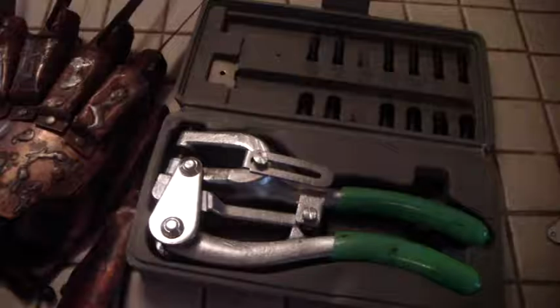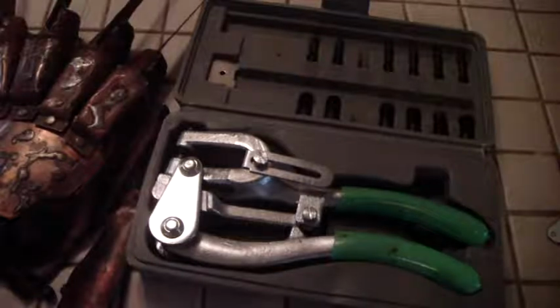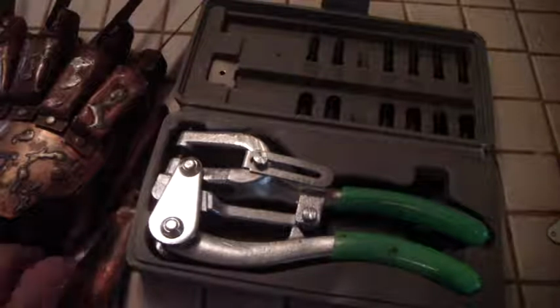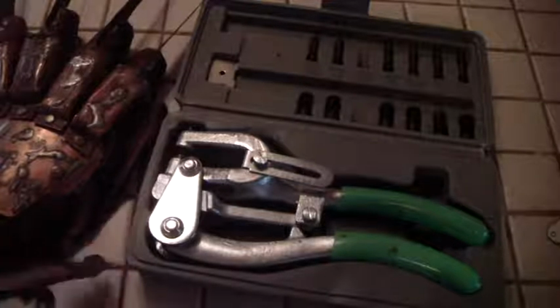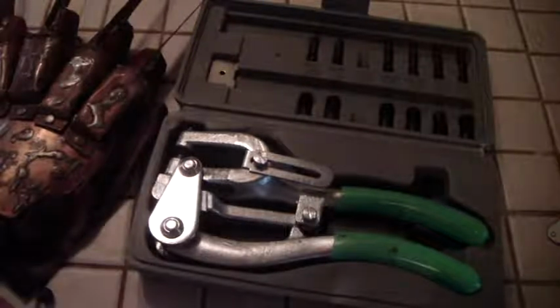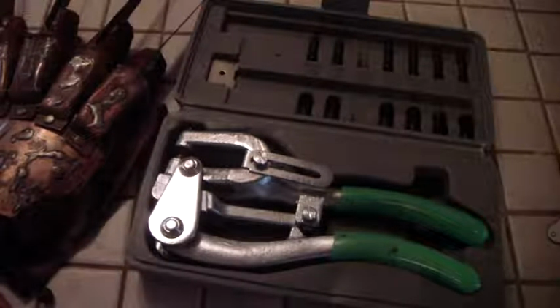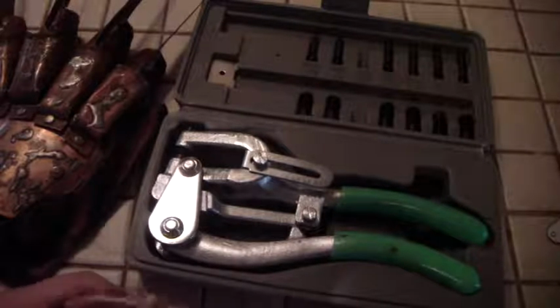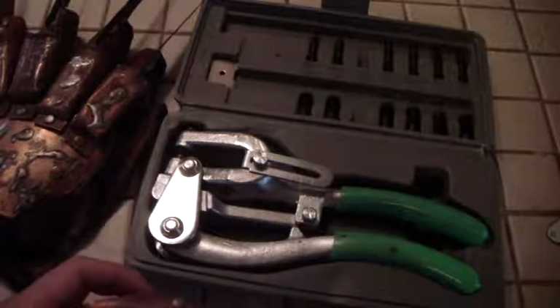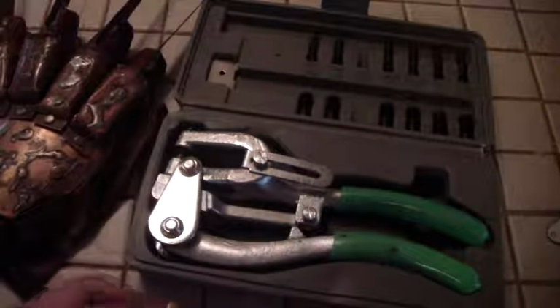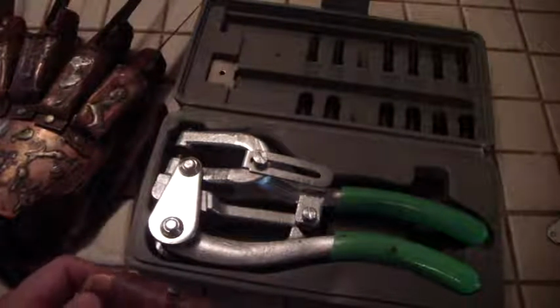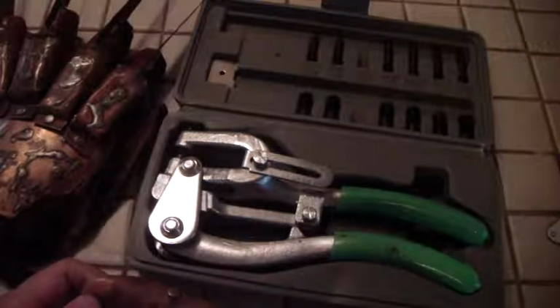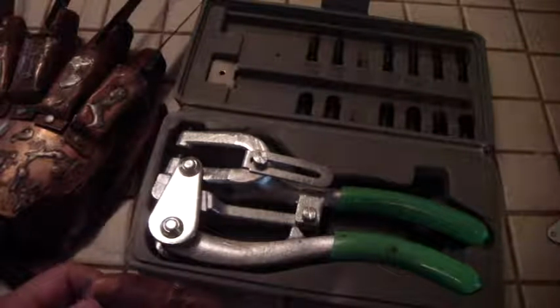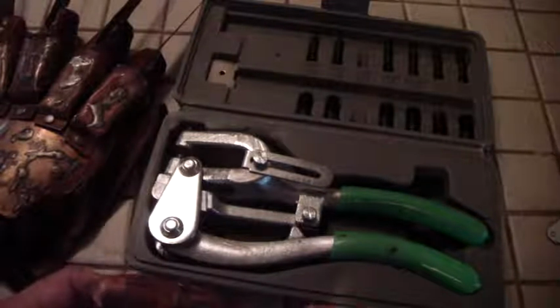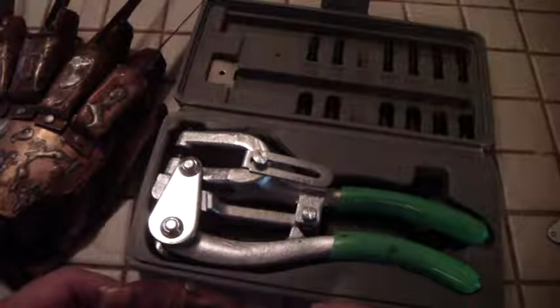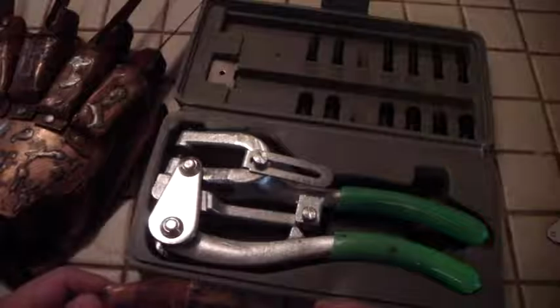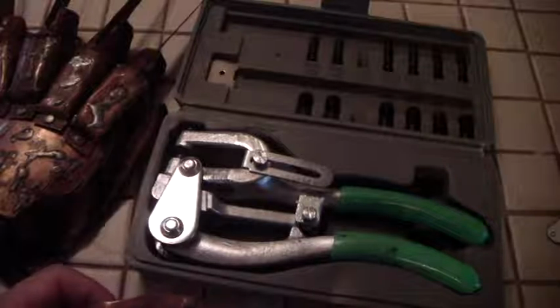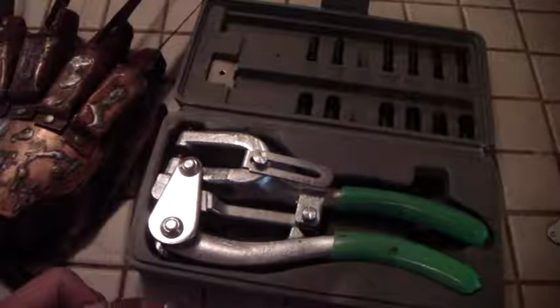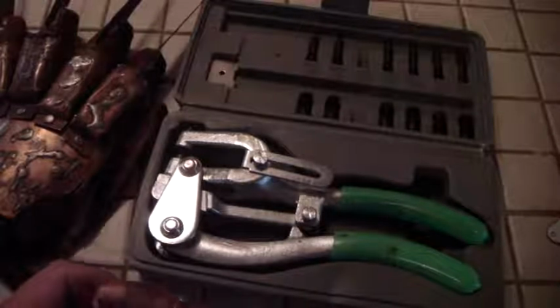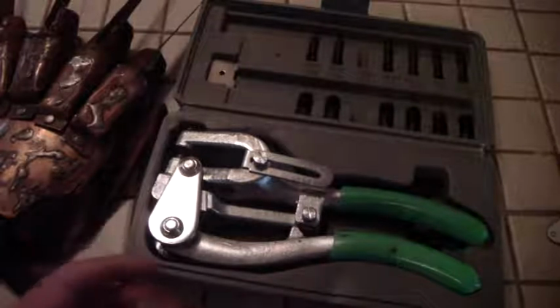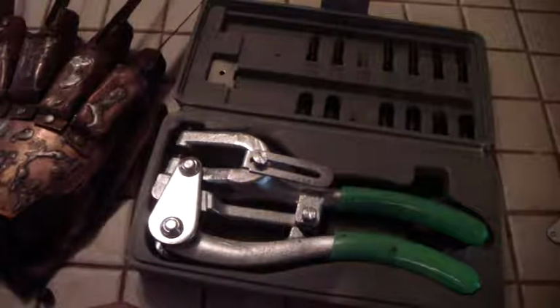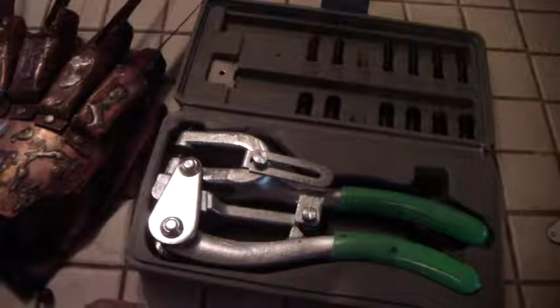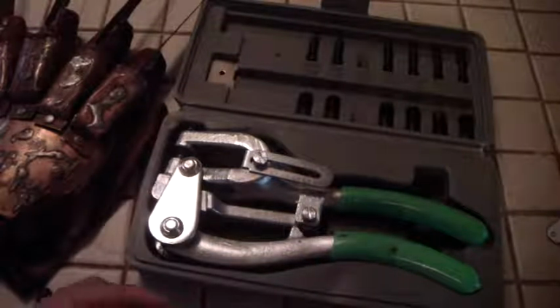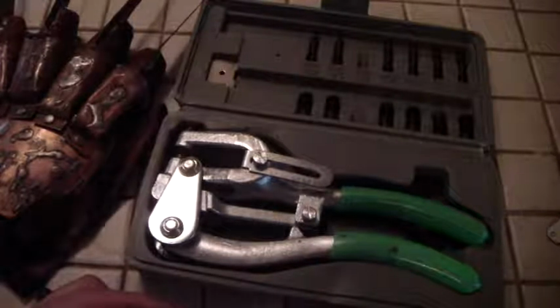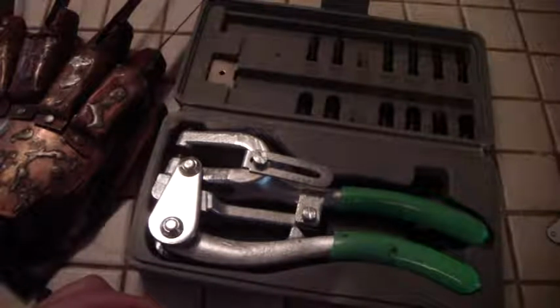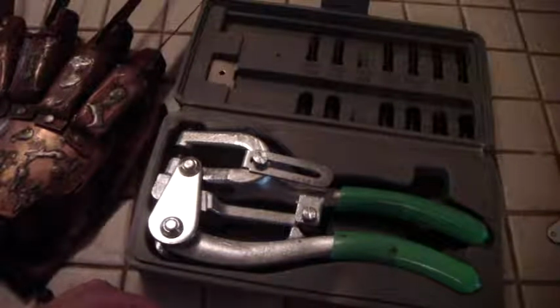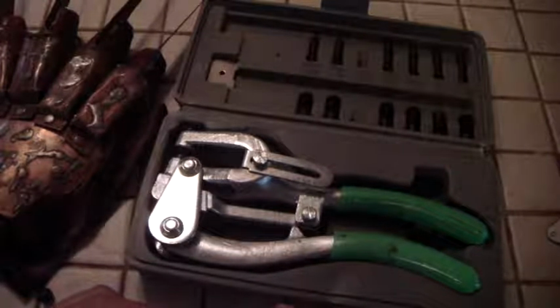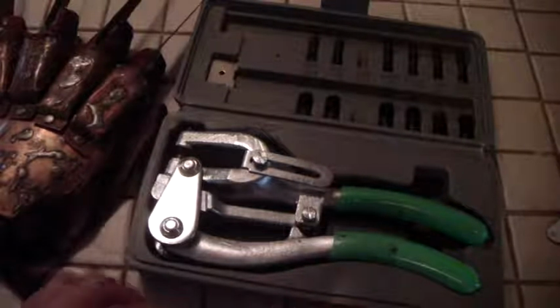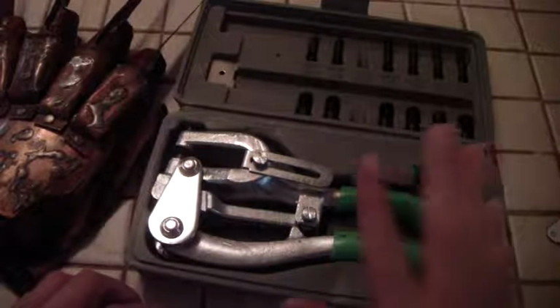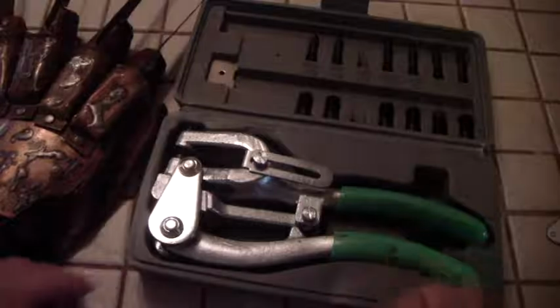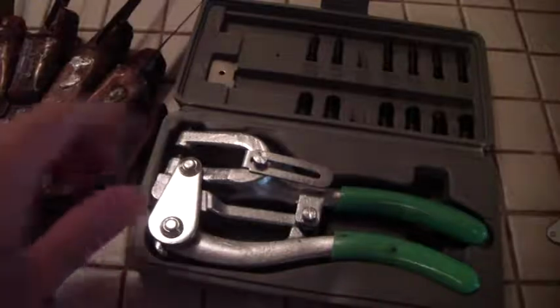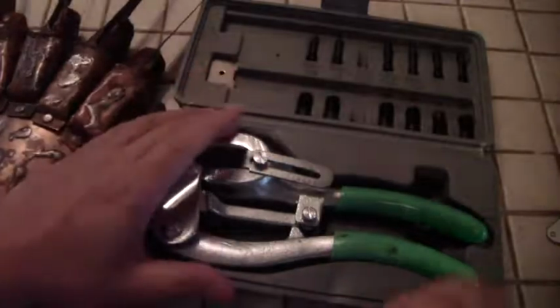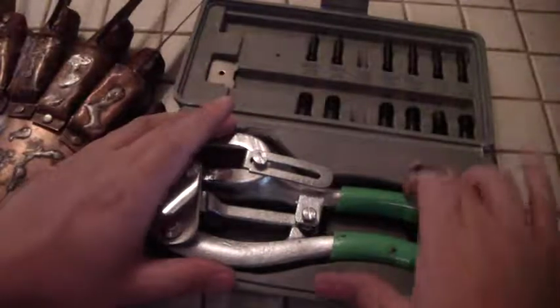Hey Freddie fans, I'm going to talk about a tool that I think is pretty important to have if you're going to get into building these Freddy Krueger gloves. It makes life a lot easier, and that's a sheet metal hole puncher.